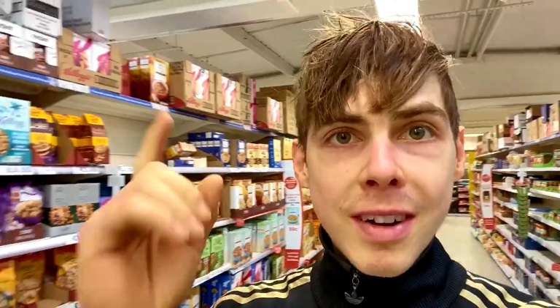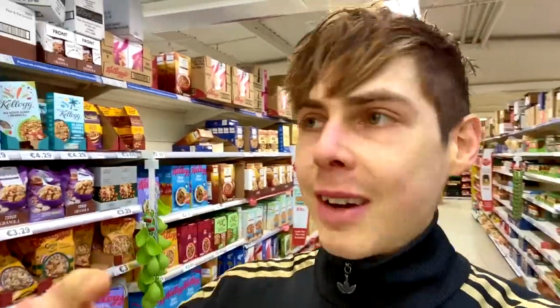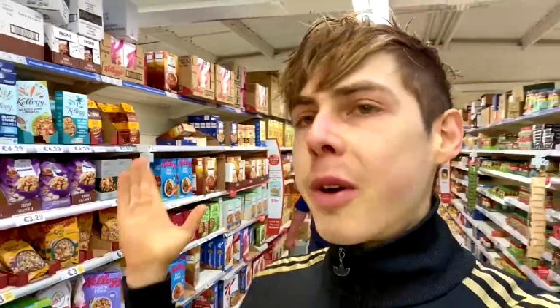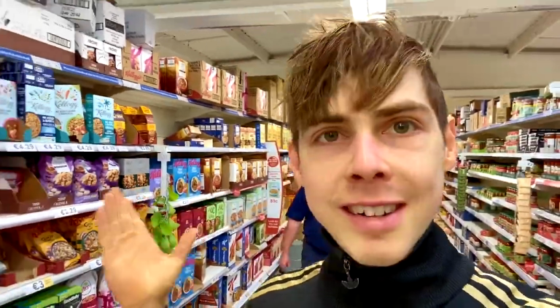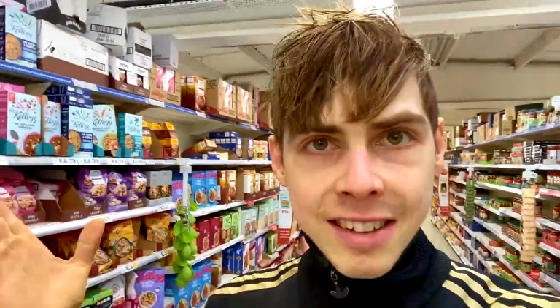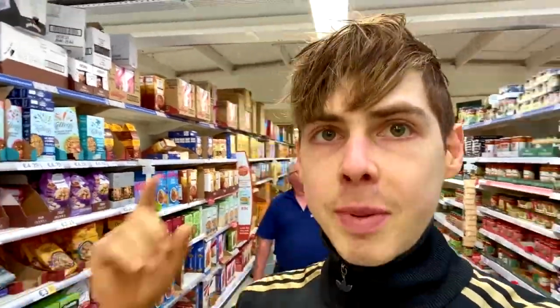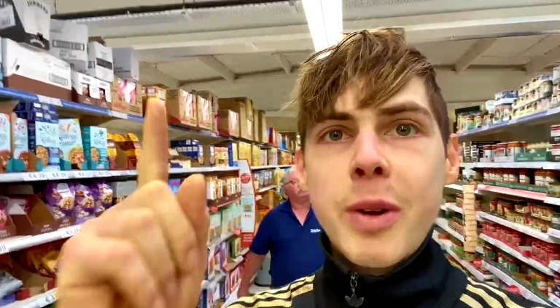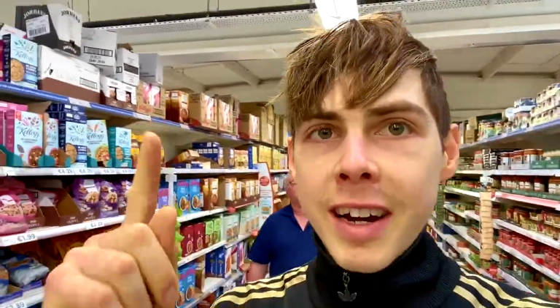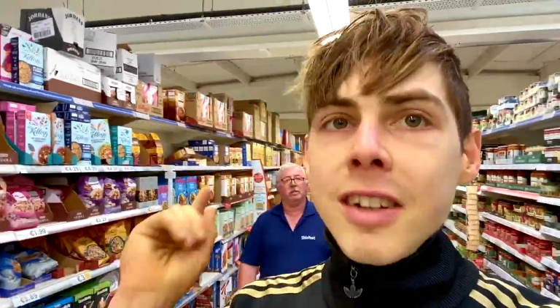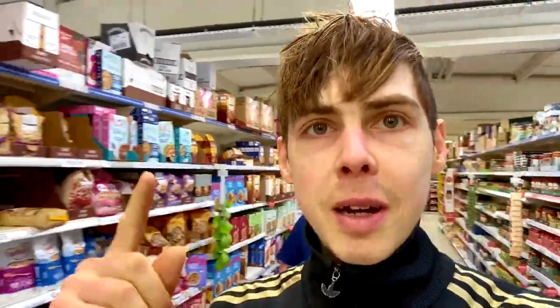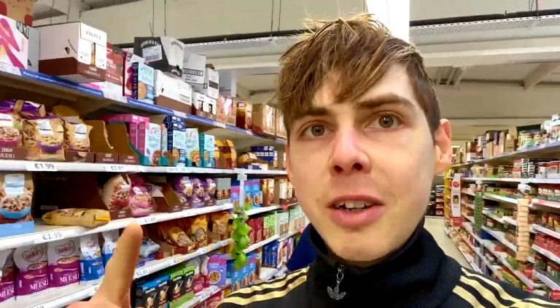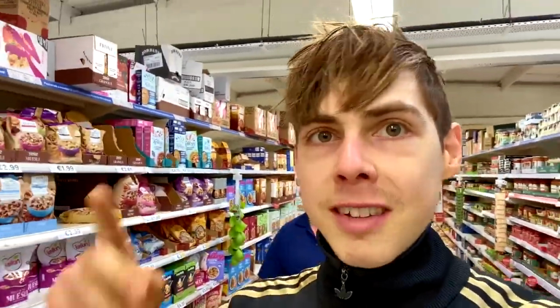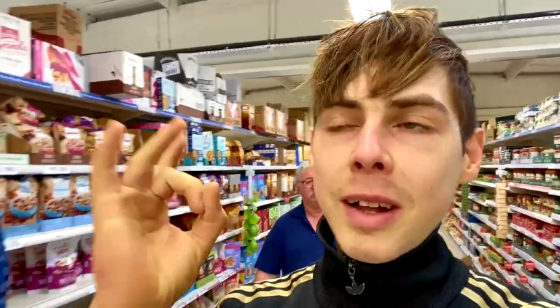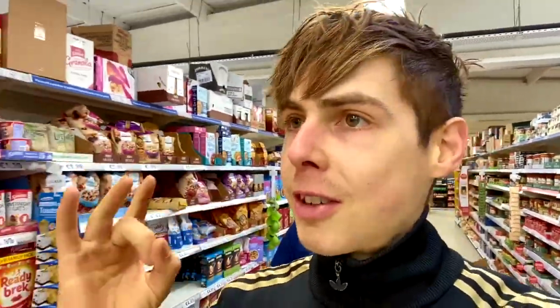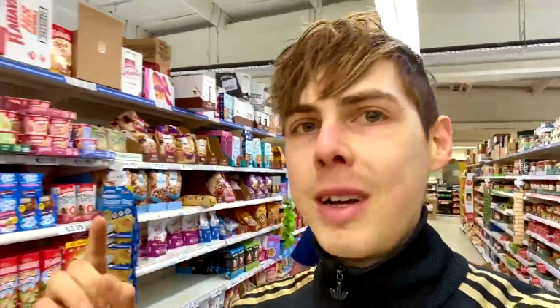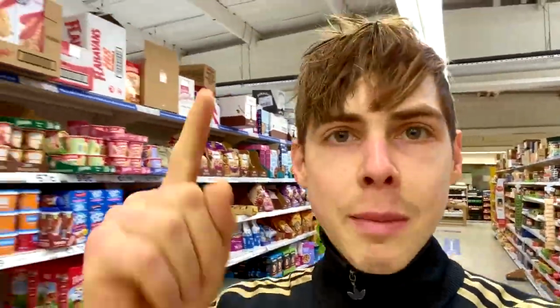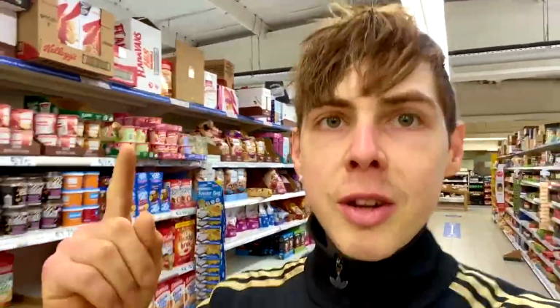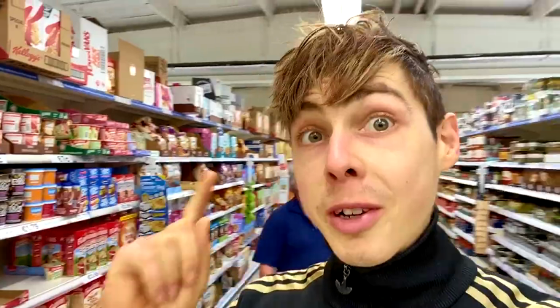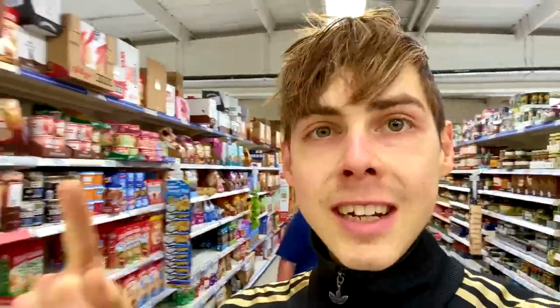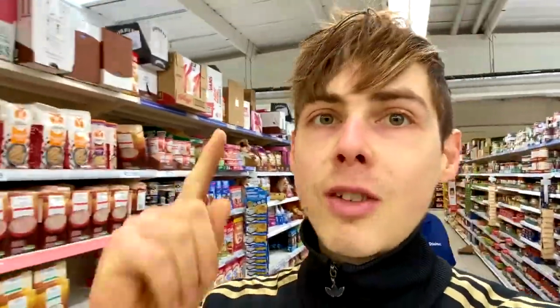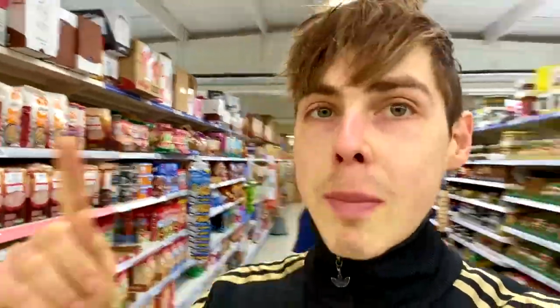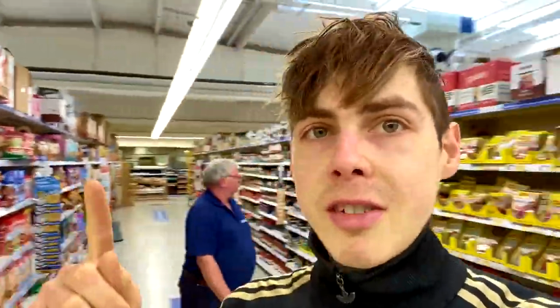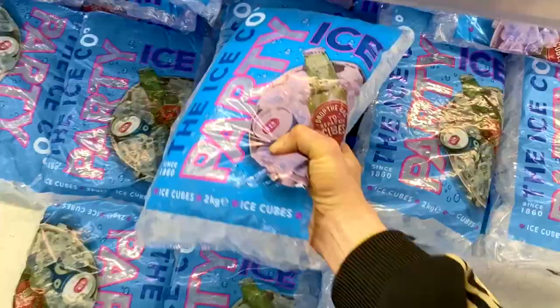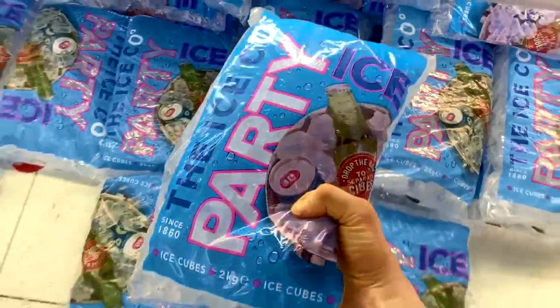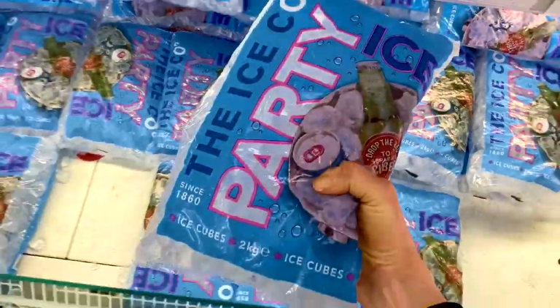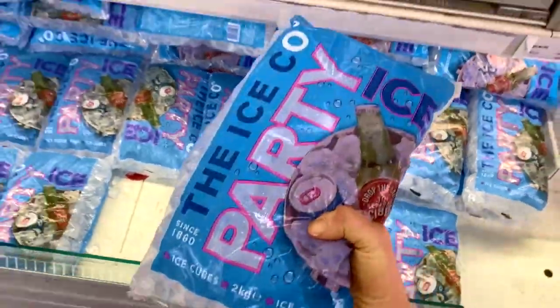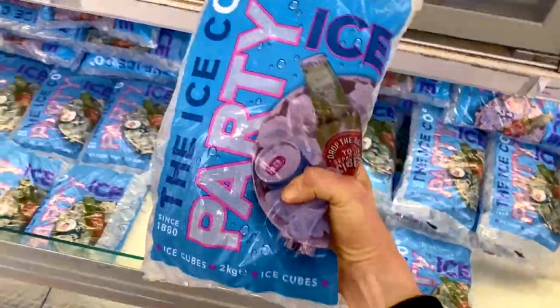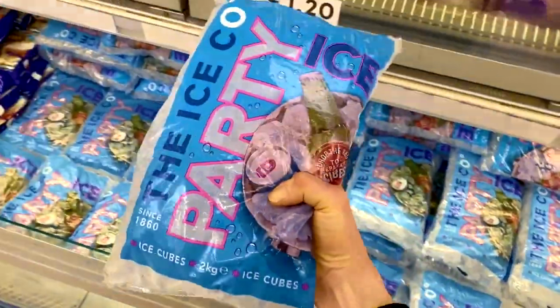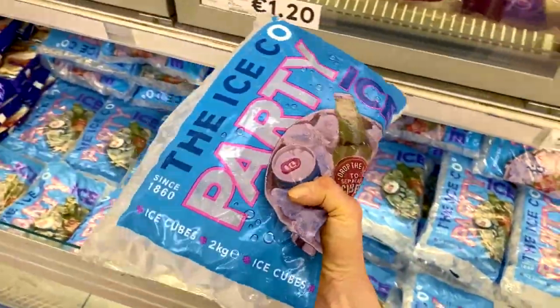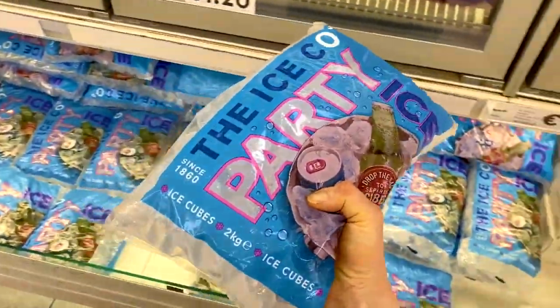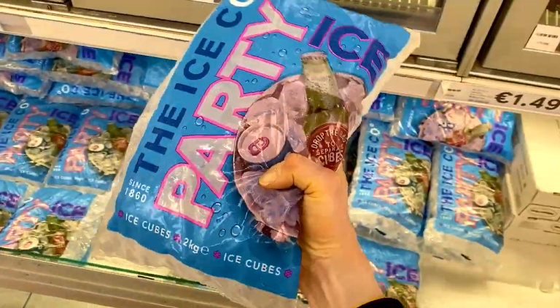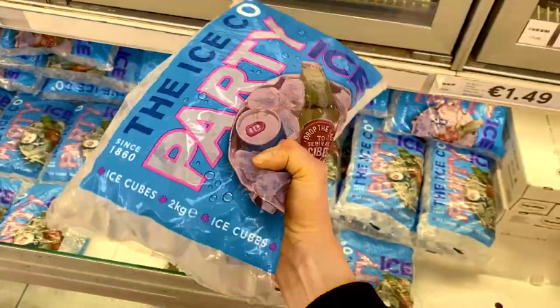We are in Tesco's because we are here to pick up the ingredients. So without further ado, let me show you what you're going to need for this whopper recipe. First on the list is going to be a big bag of ice.